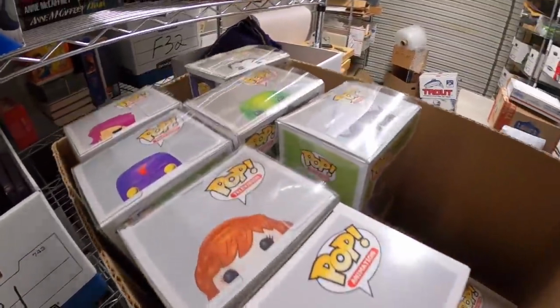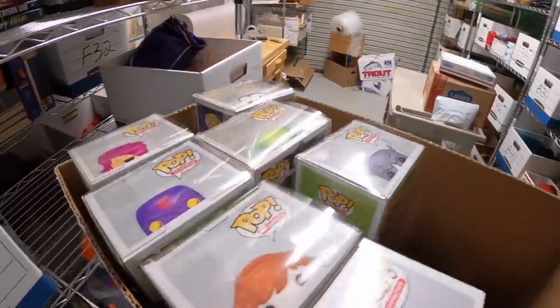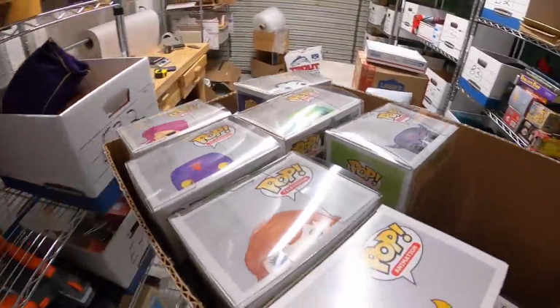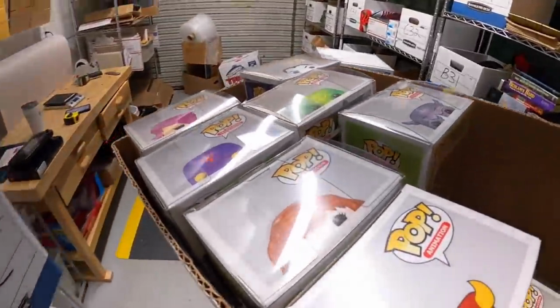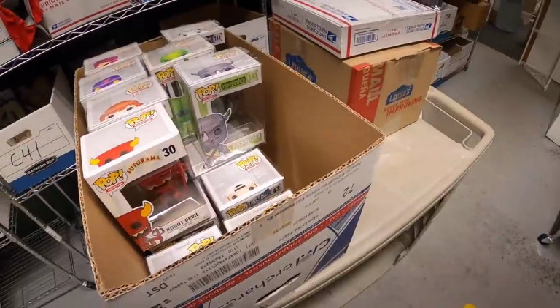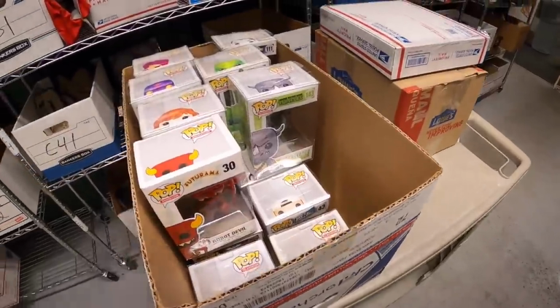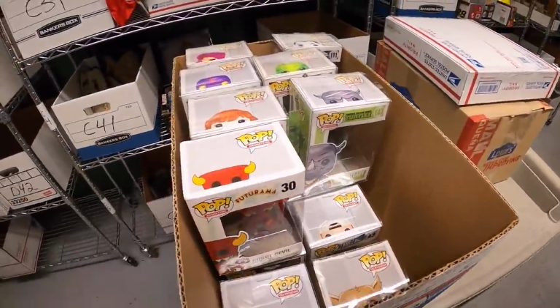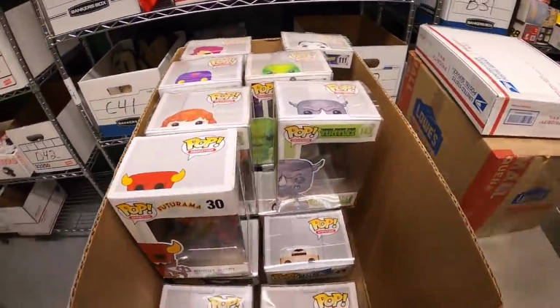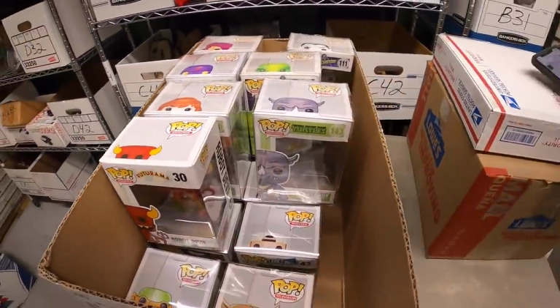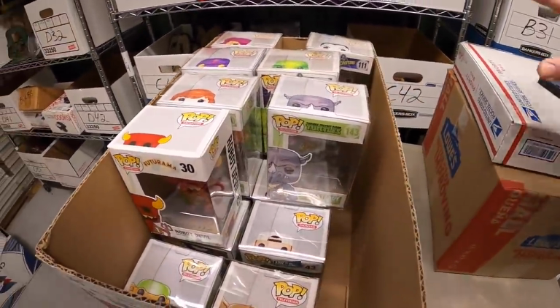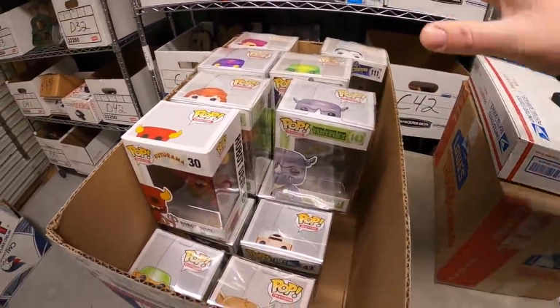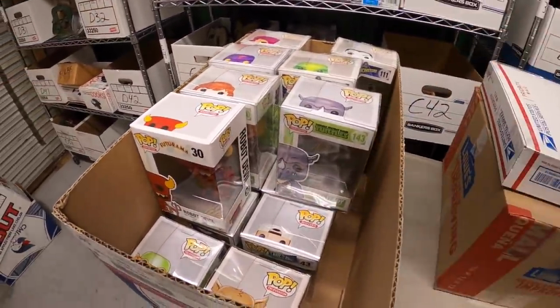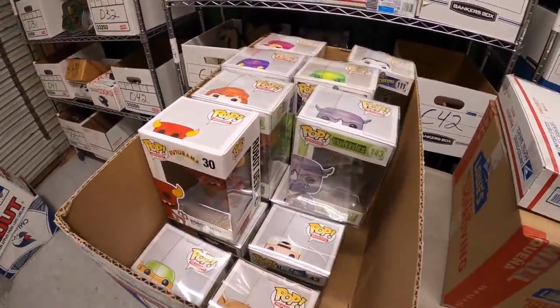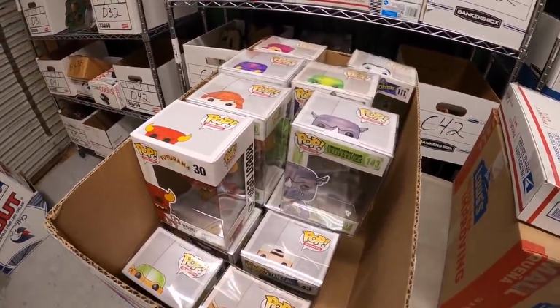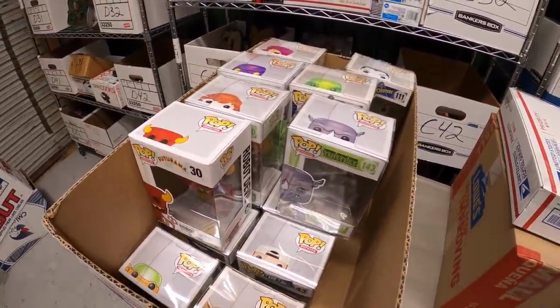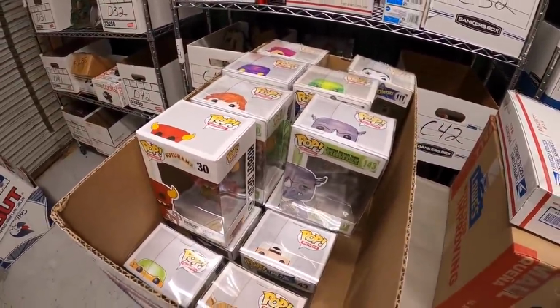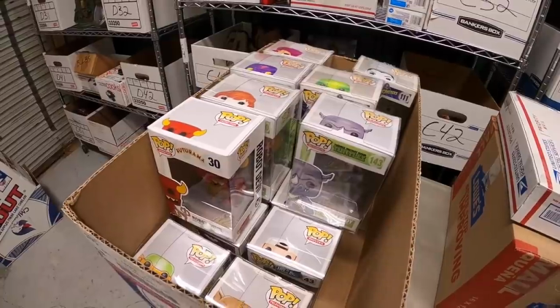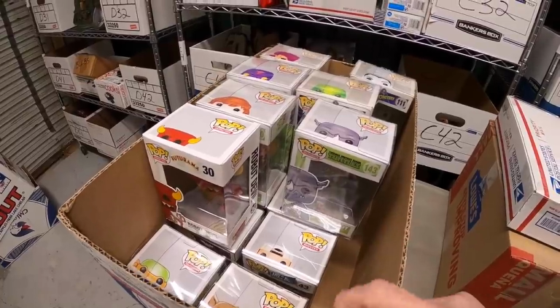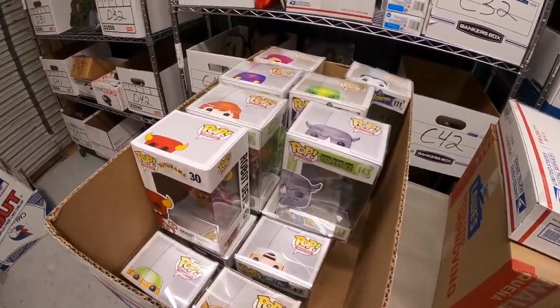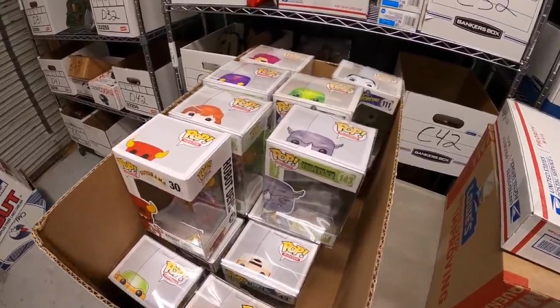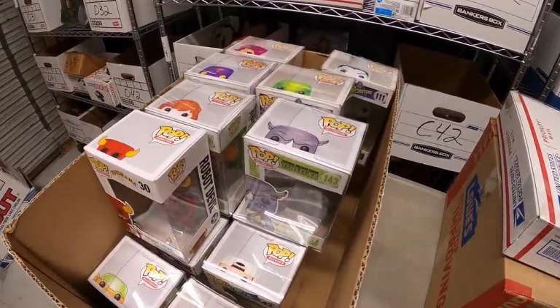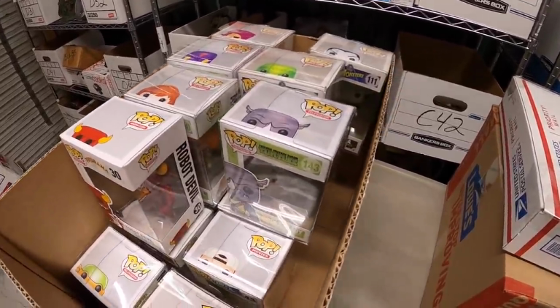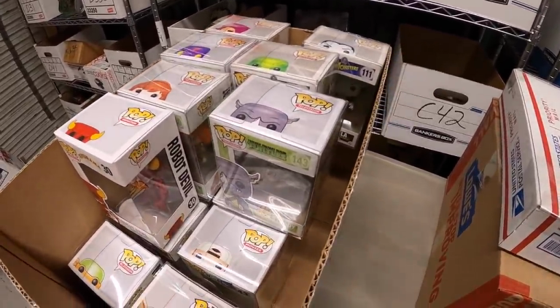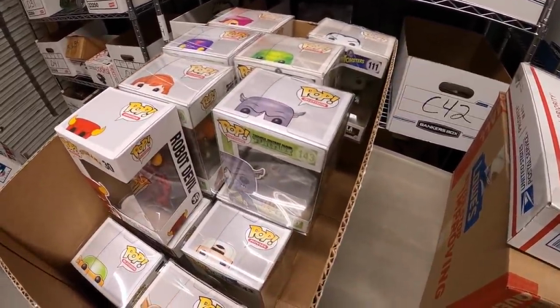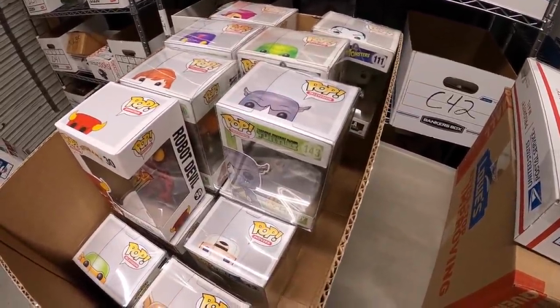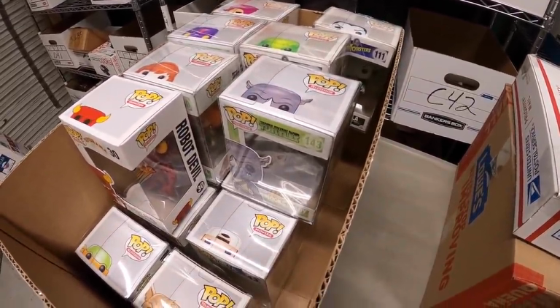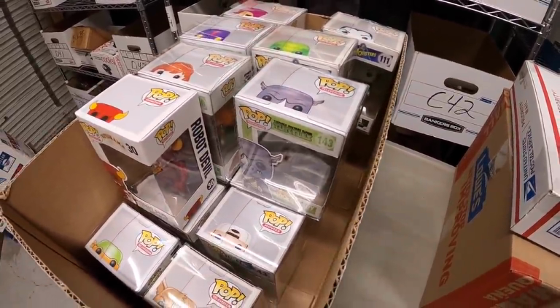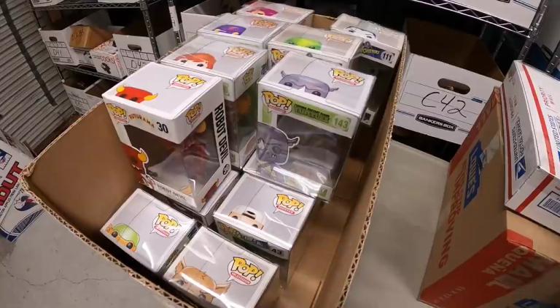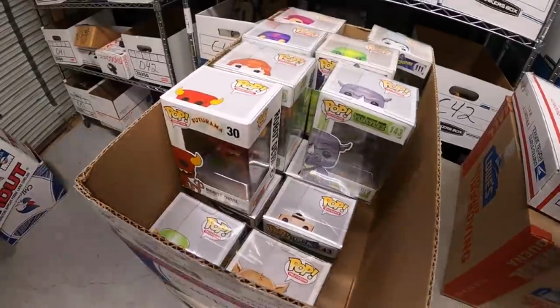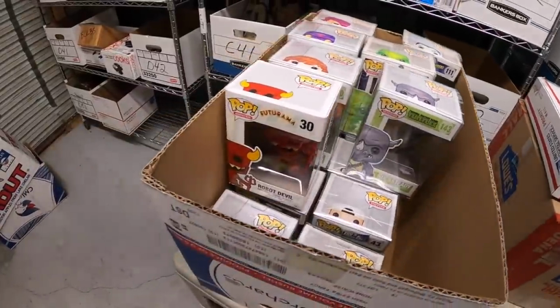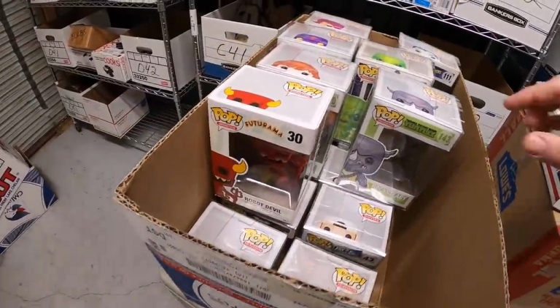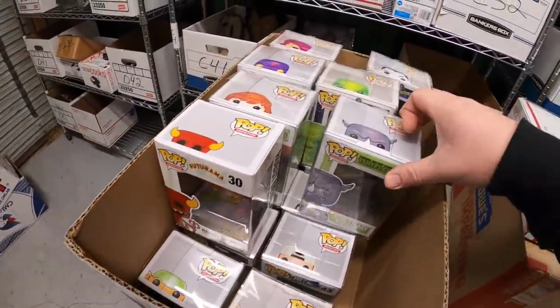I sold some Funko Pops — a number of them right out of this box. I paid $800 for all these Funko Pops plus some others, and I think I've just about broken even so far on my sales. Let's see — I sold Bane from Batman: The Dark Knight Rises.